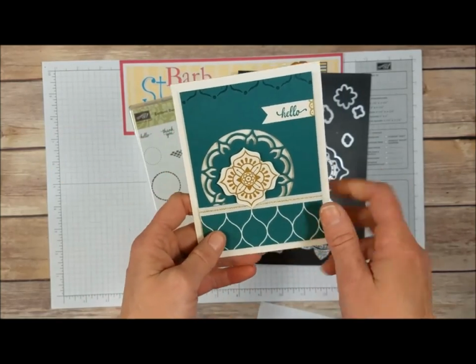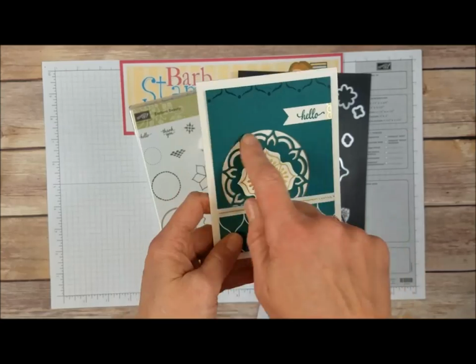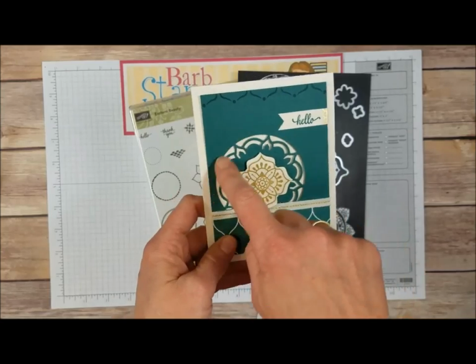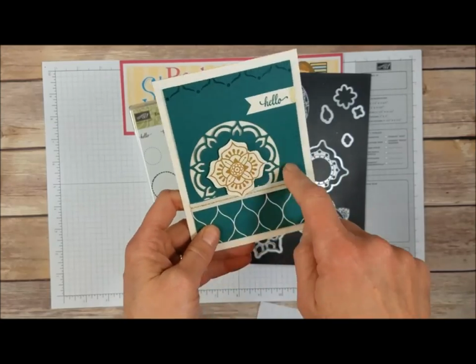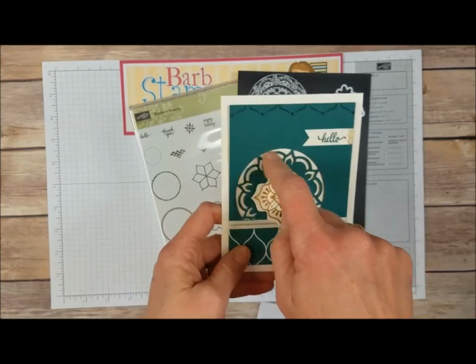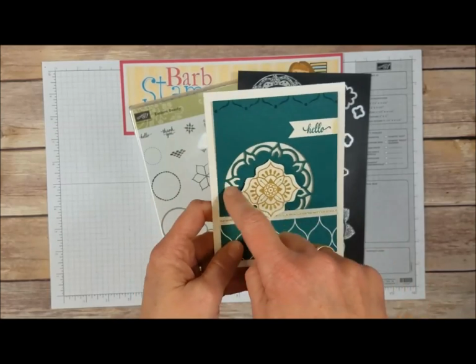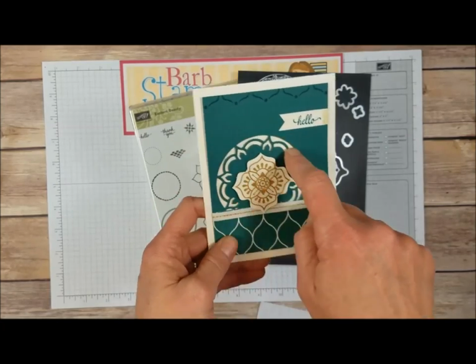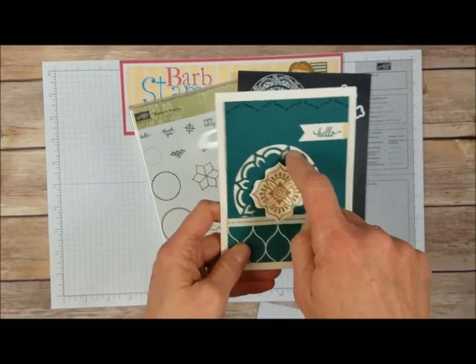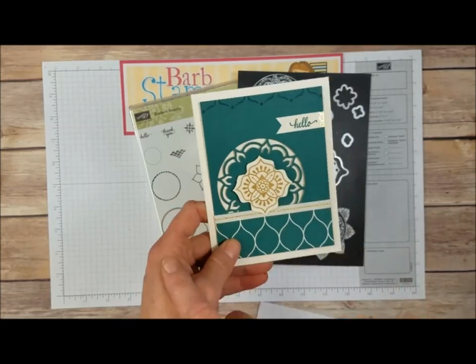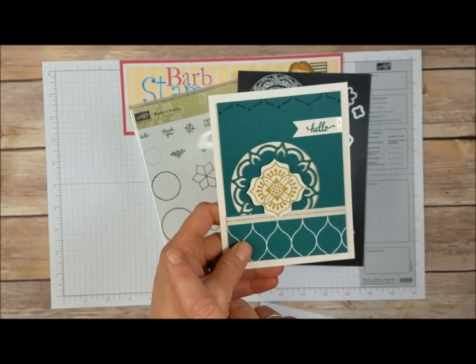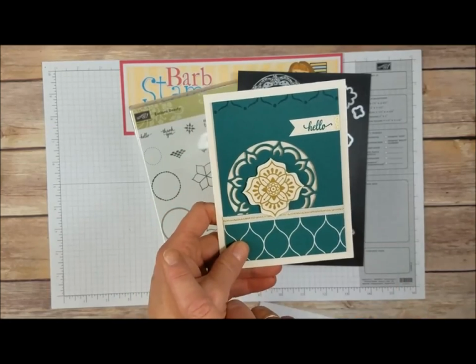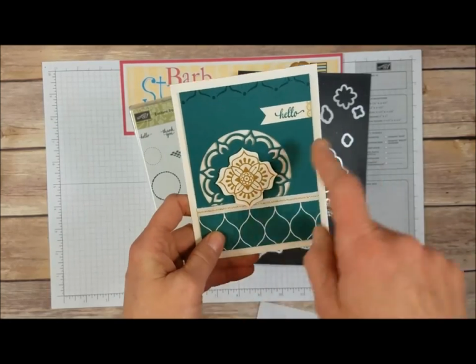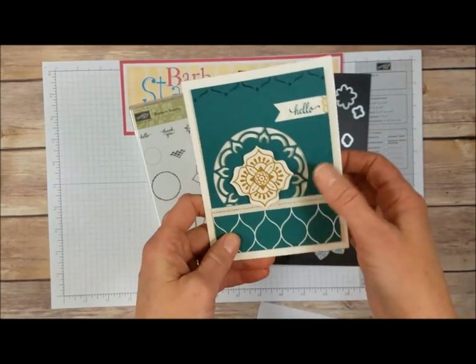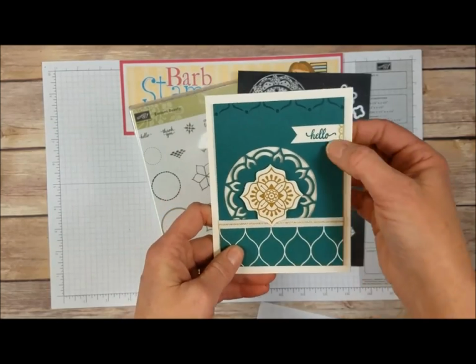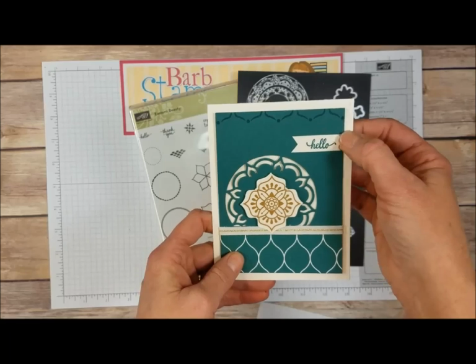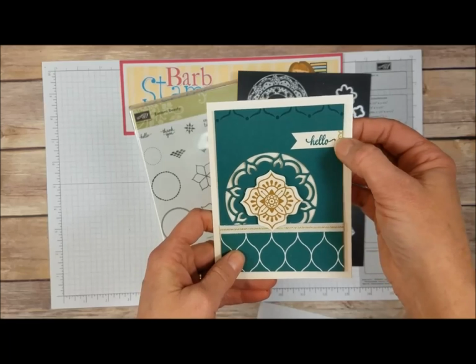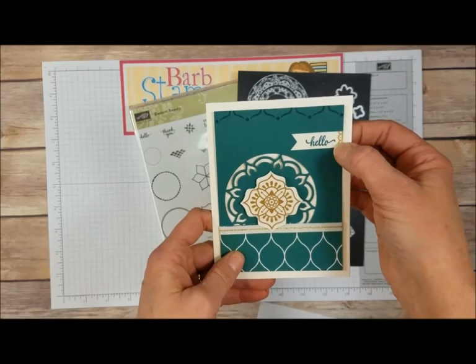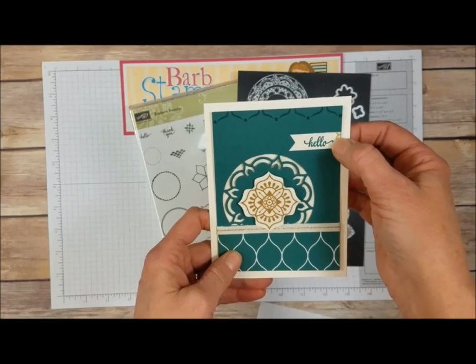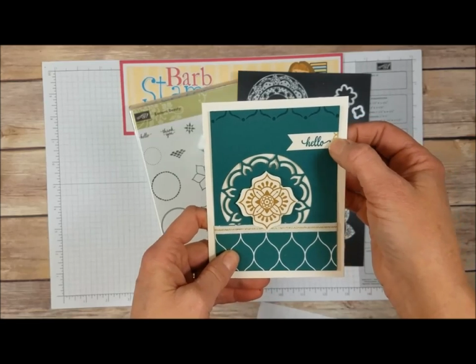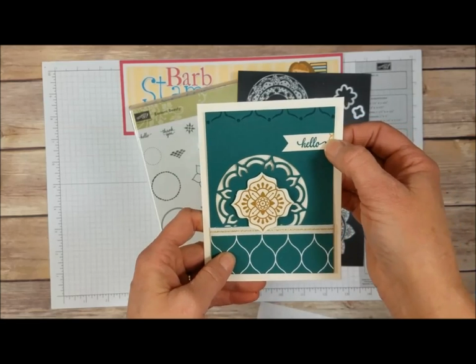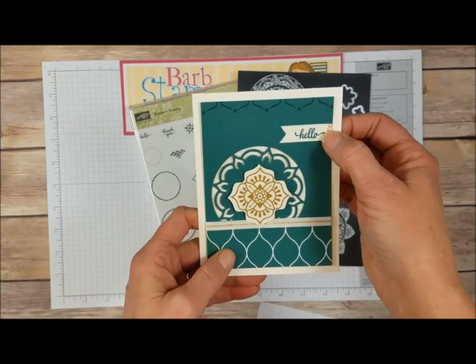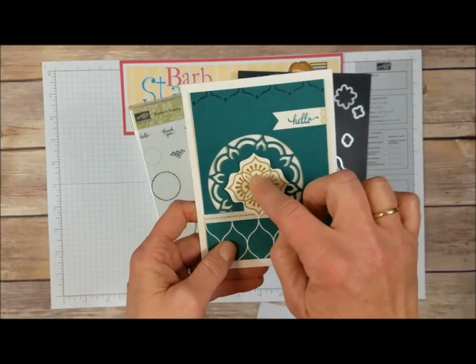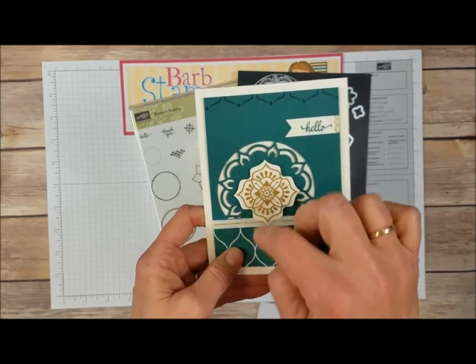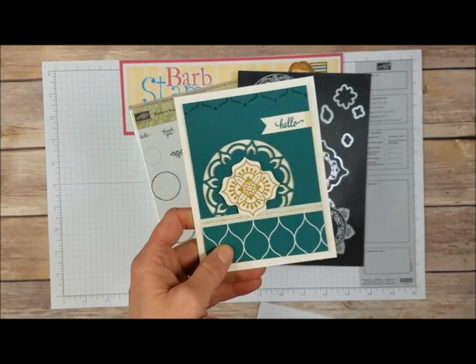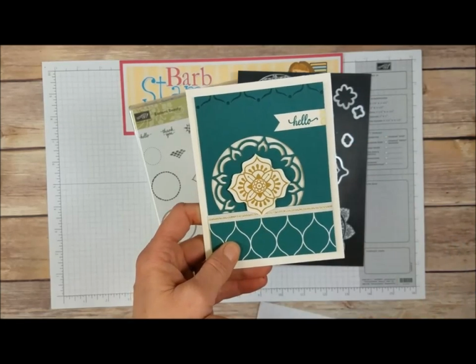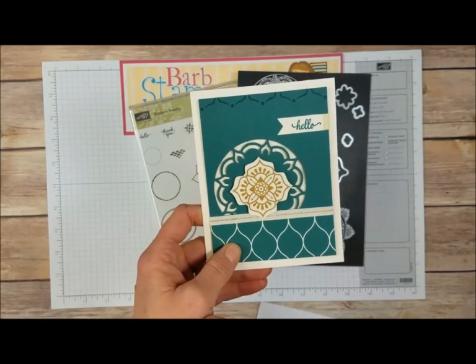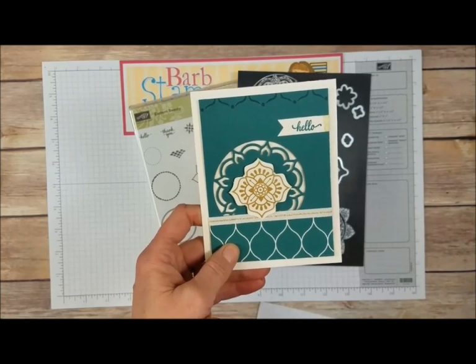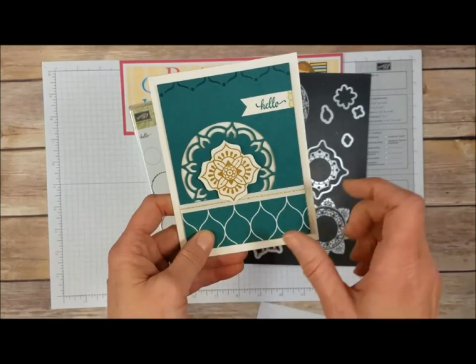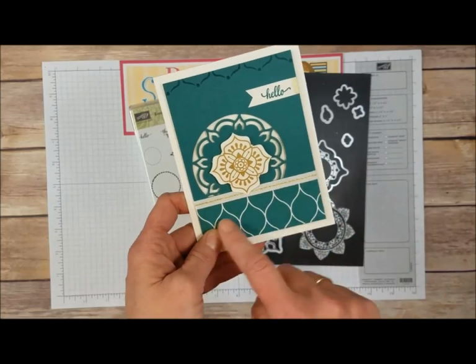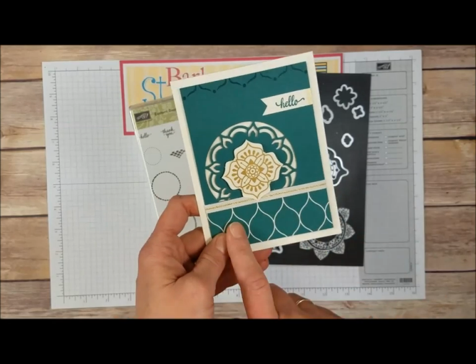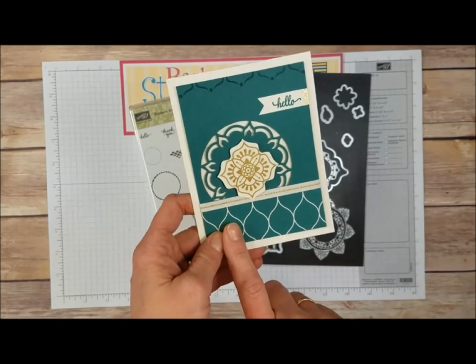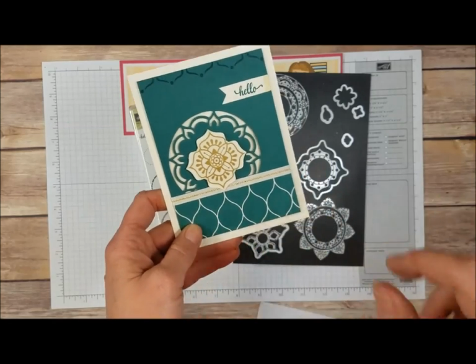We're going to use these super cool medallion thinlits. We've got a tiny little piece of one of the vinyl stickers, and some of the designer series paper.